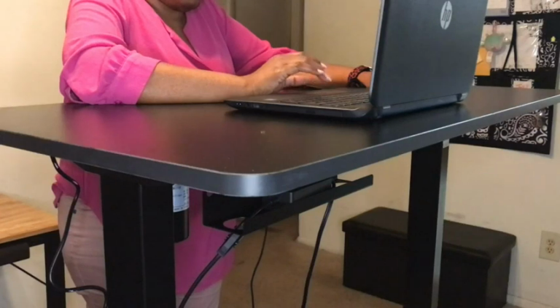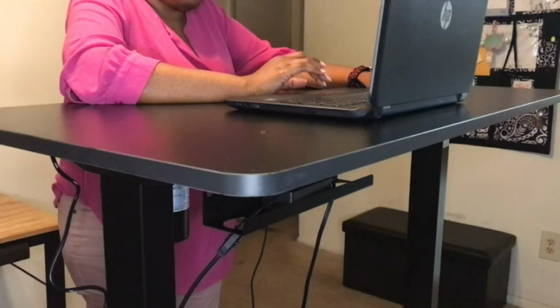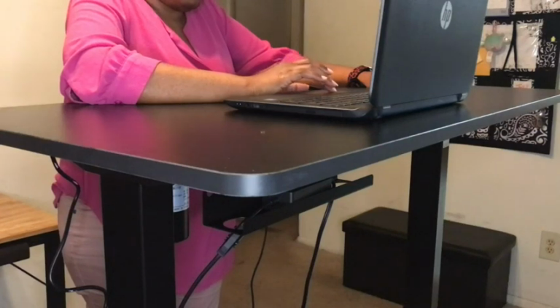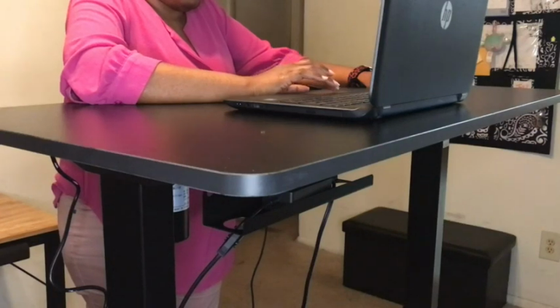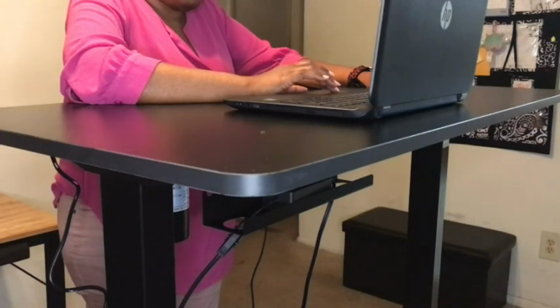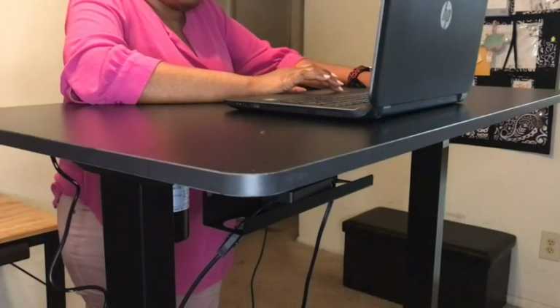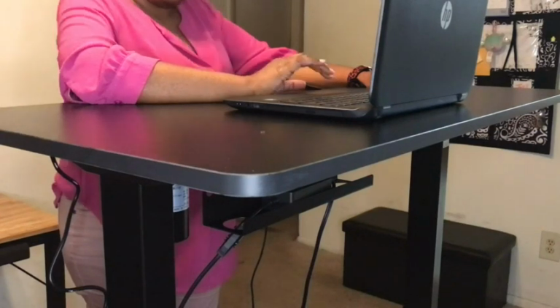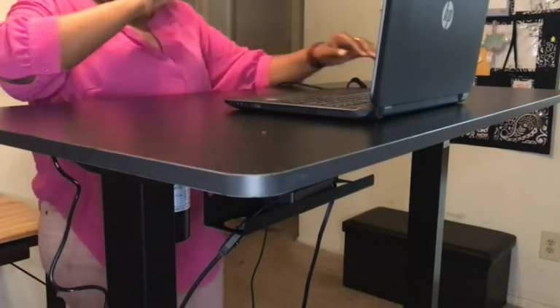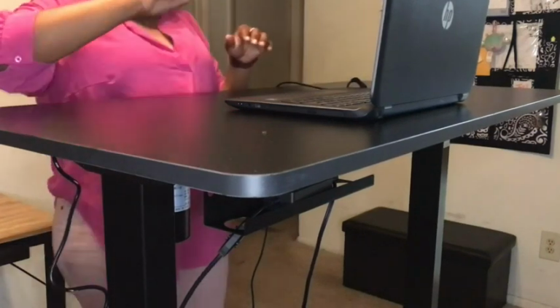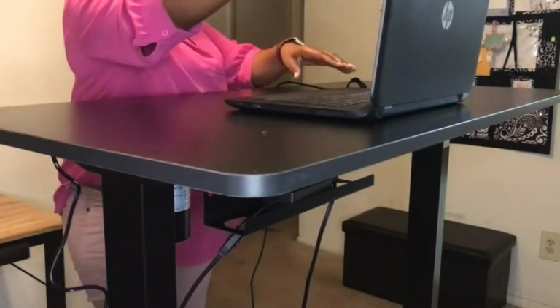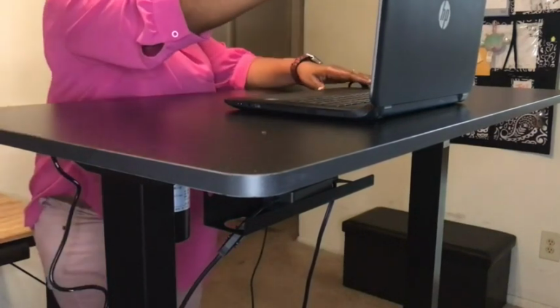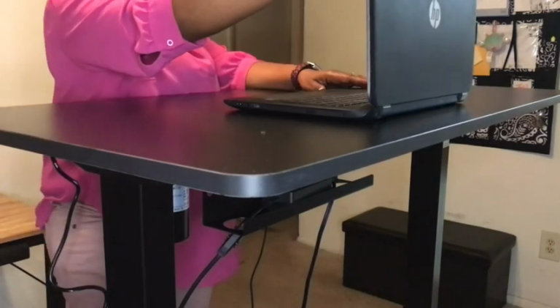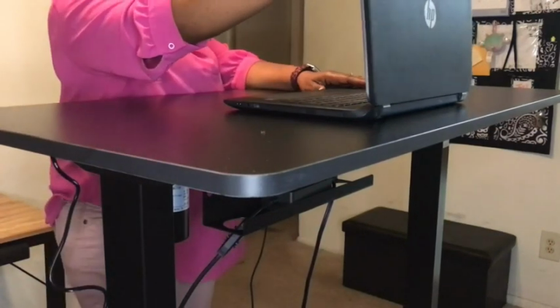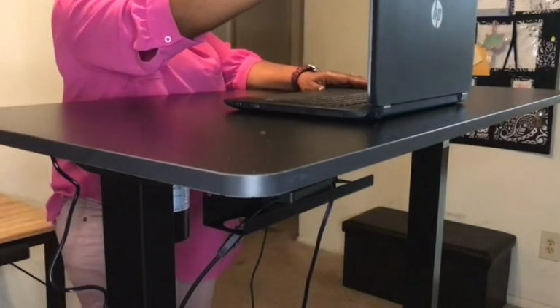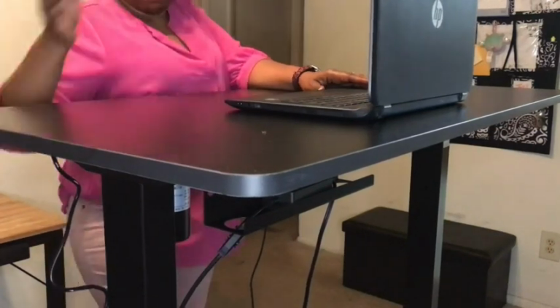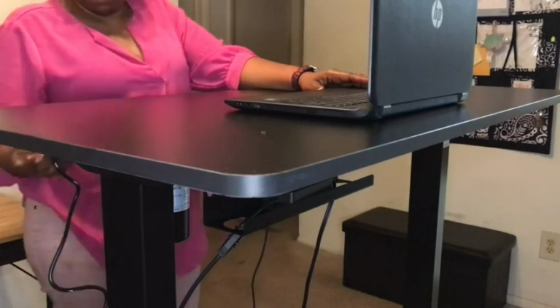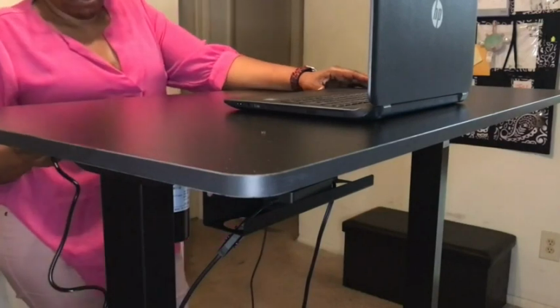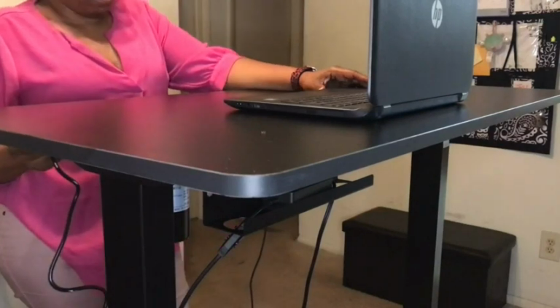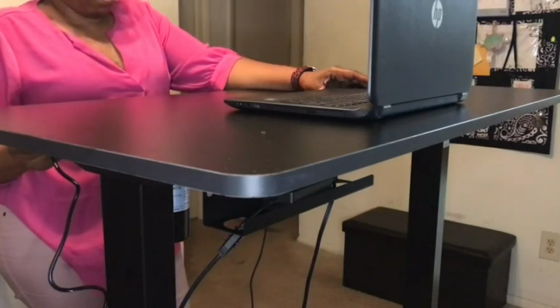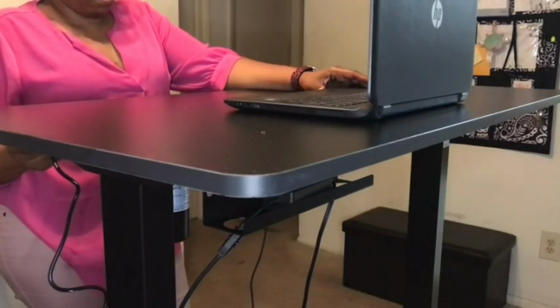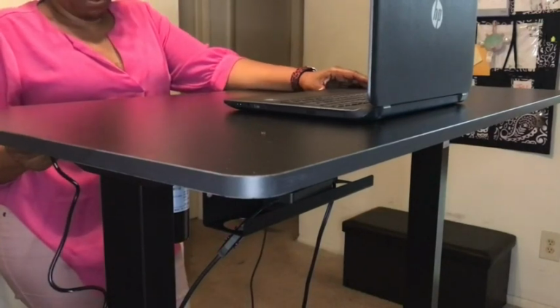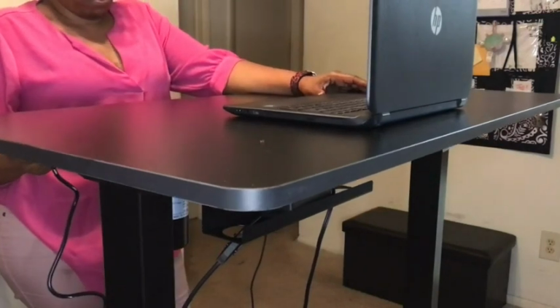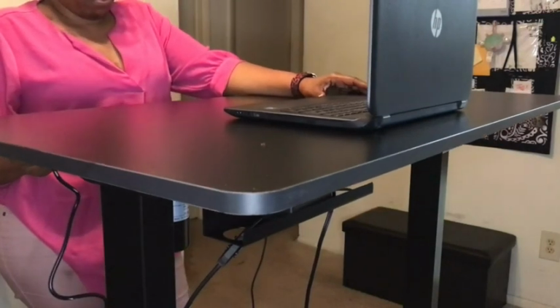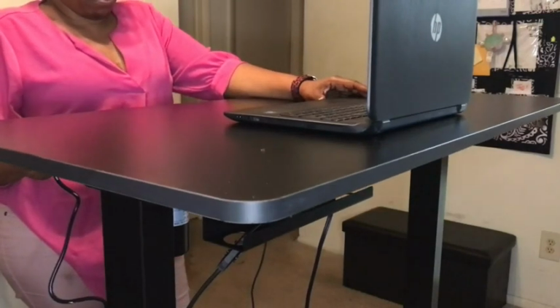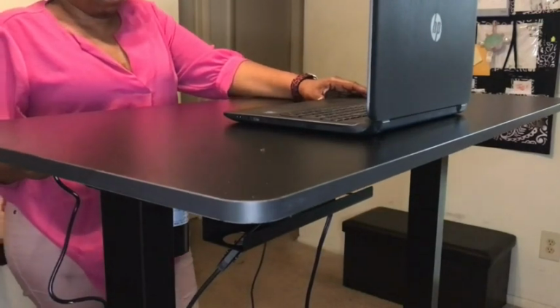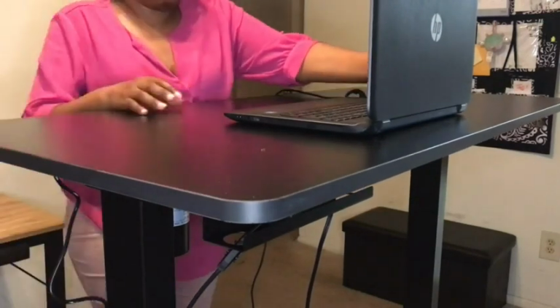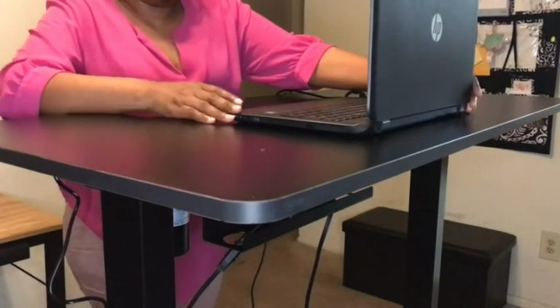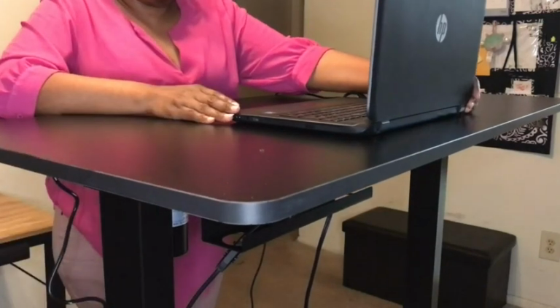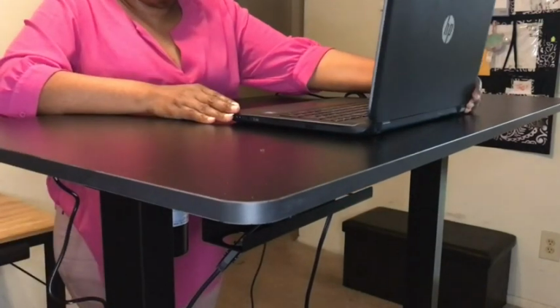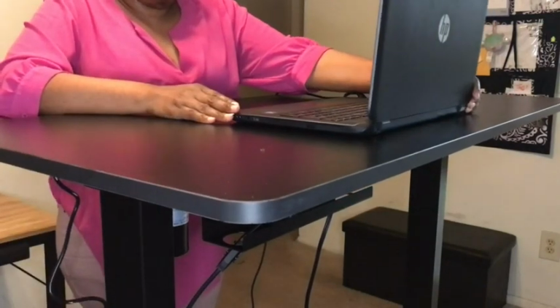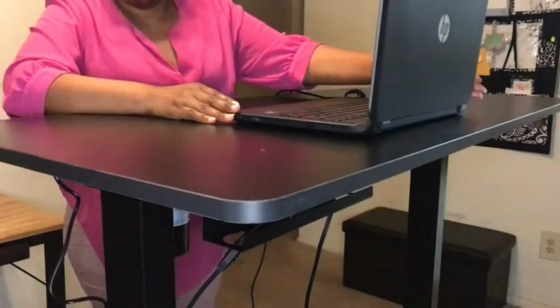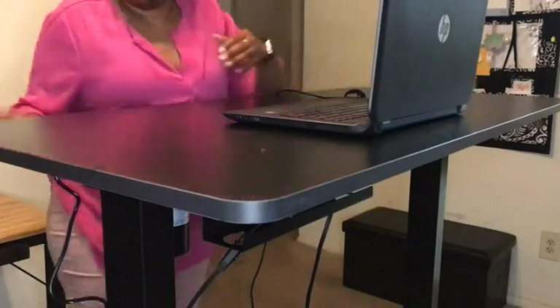This desk can be adjusted from 27 inches to 48 inches at its highest height, which is really great if you want to go back and forth between sitting at your desk or standing.